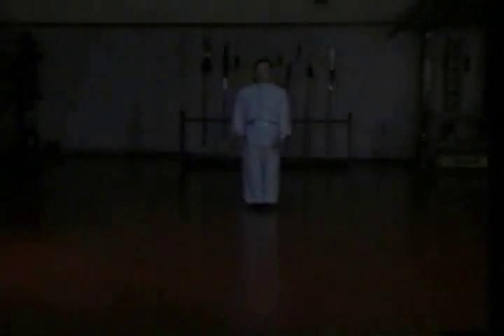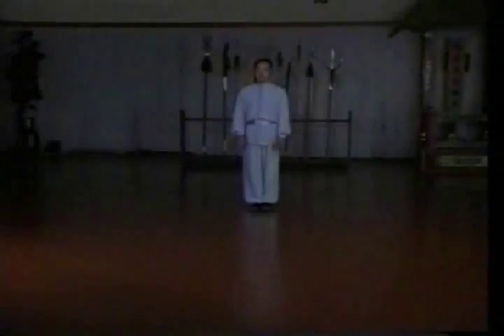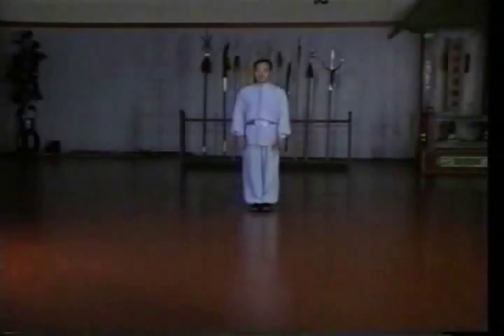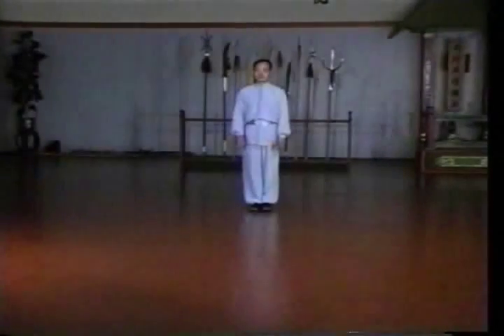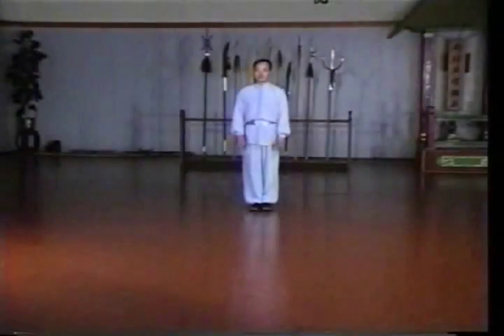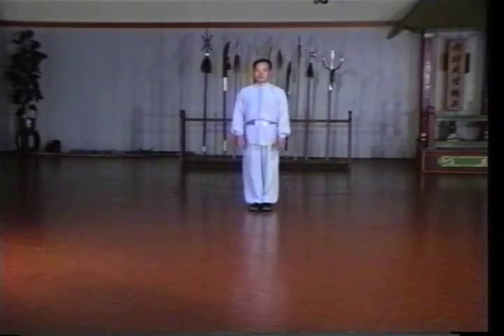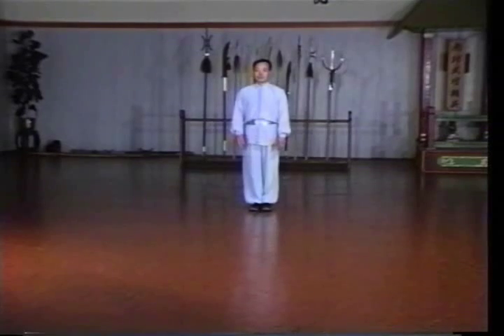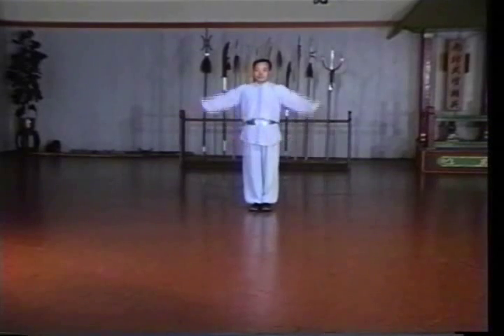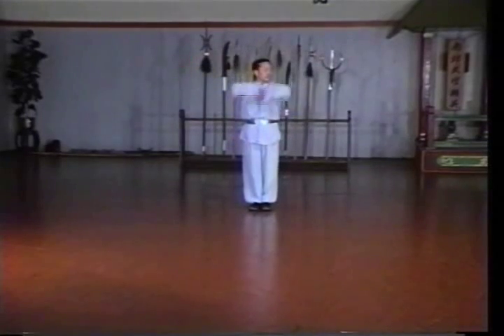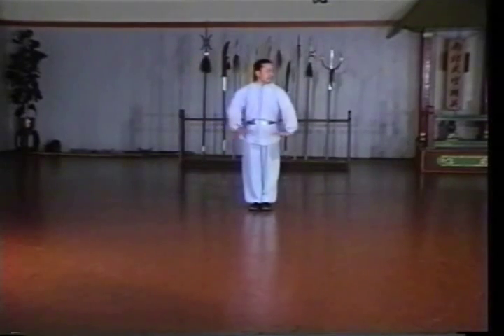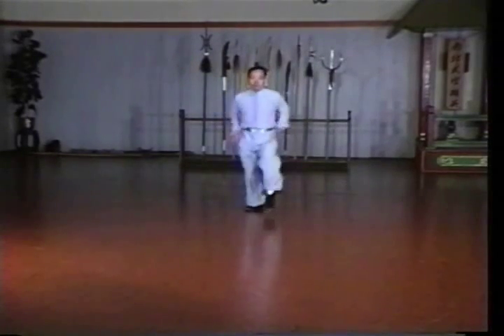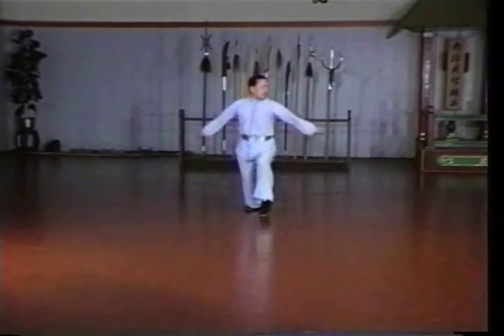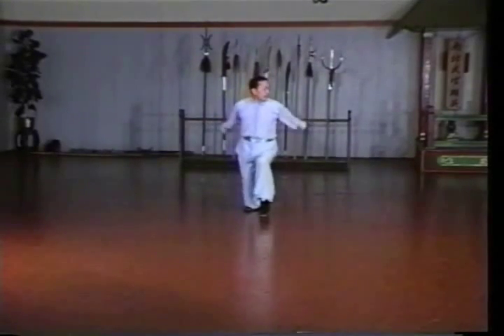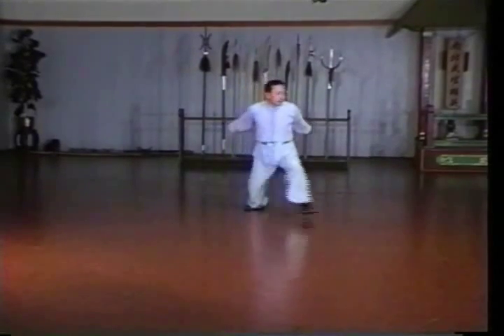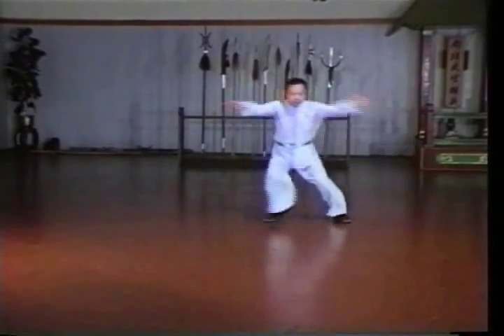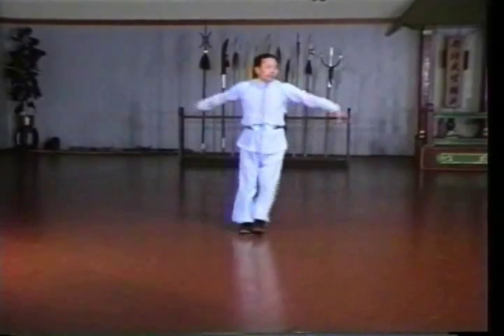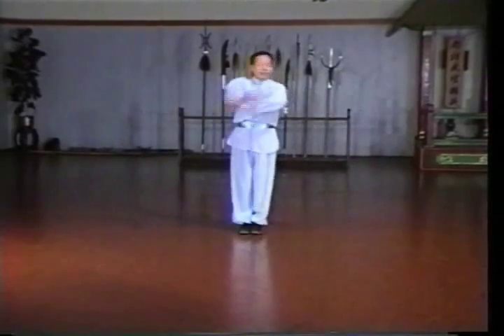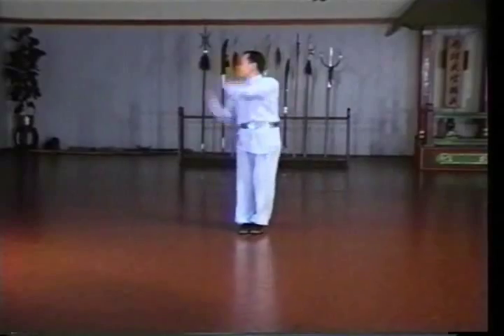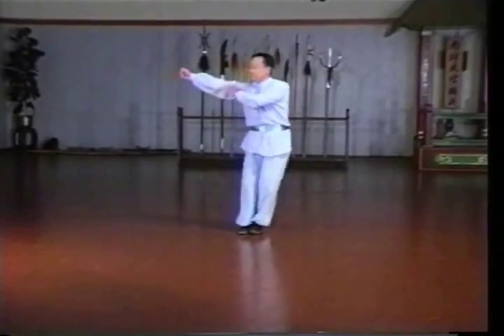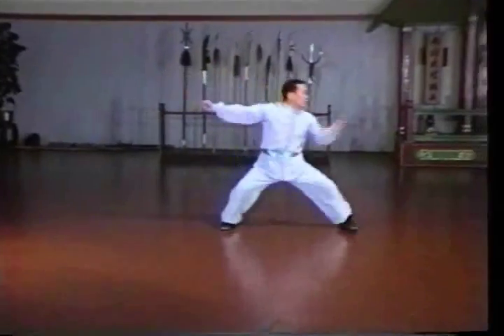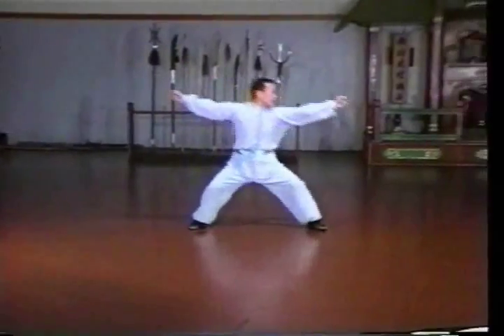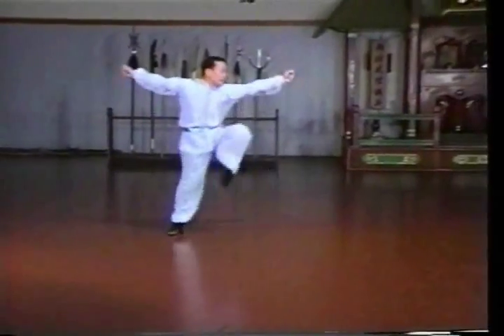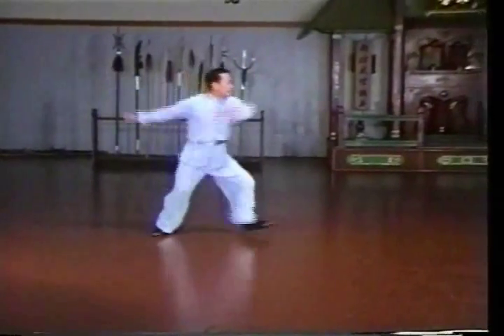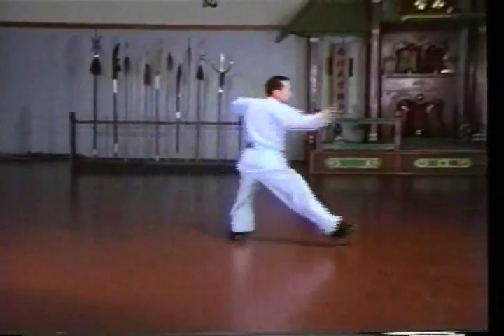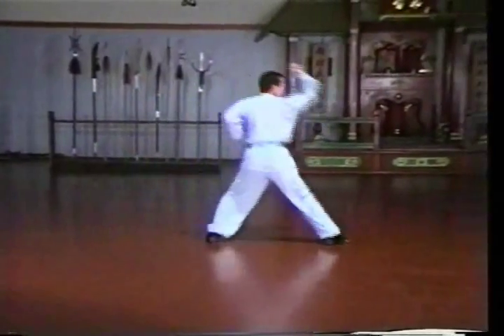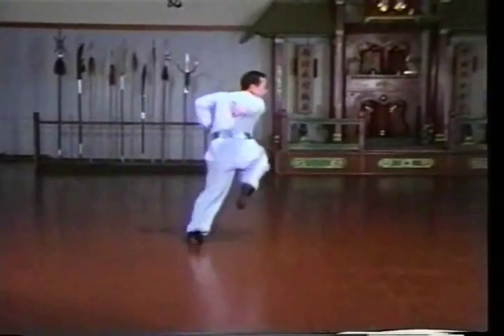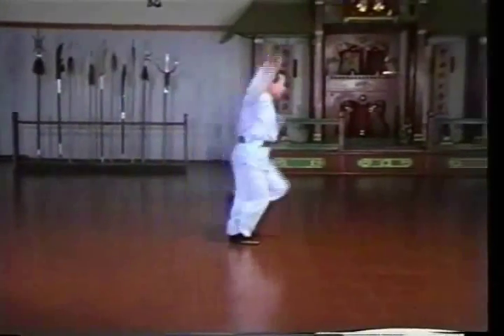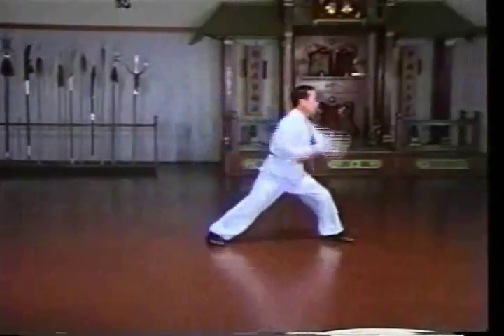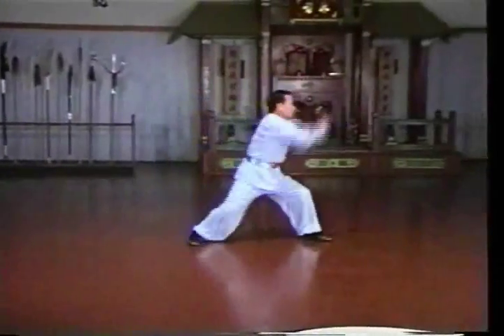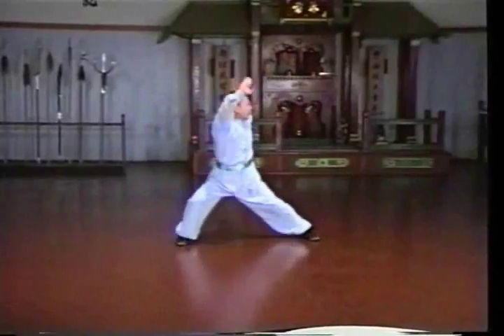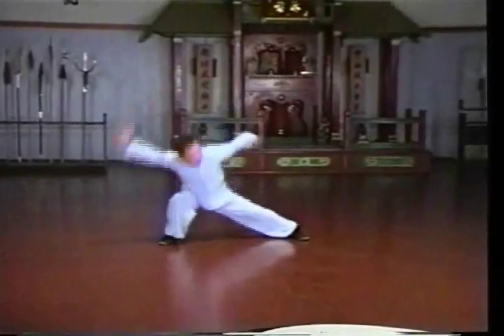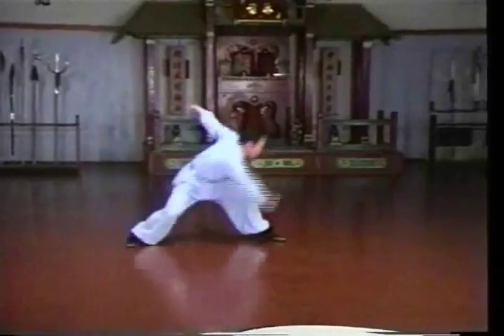Here Sifu Lam is performing Shaolin number 6 at normal speed. This form is broken down into 10 lessons. Since the direction of the attack changes several times, the angle of the lessons is changed to give the clearest view of the techniques.